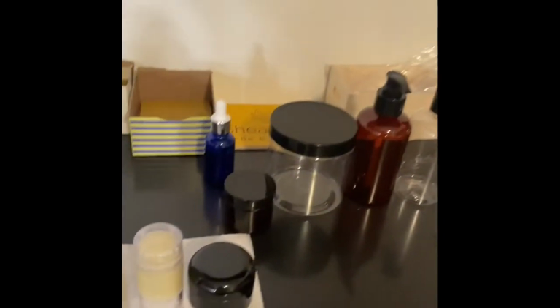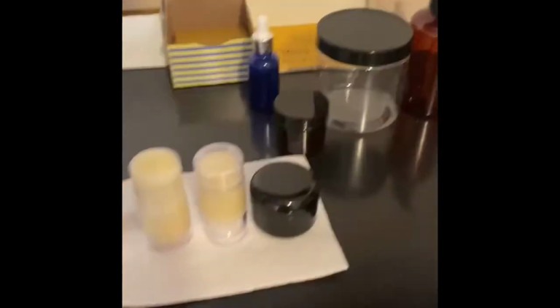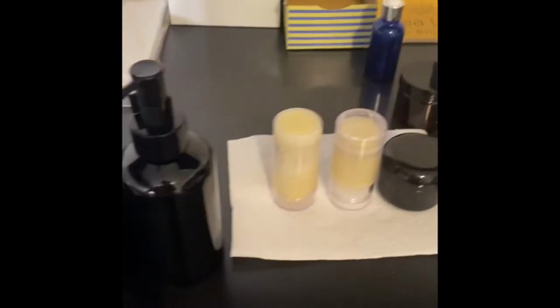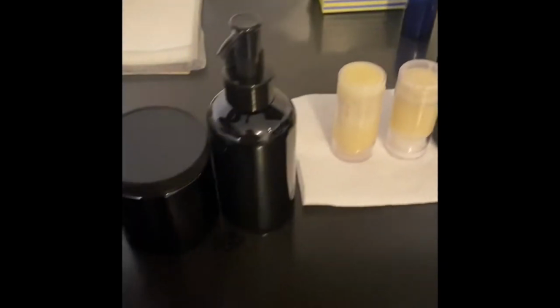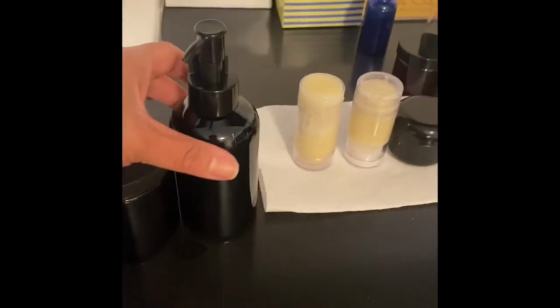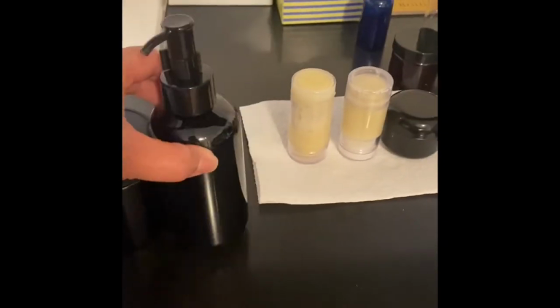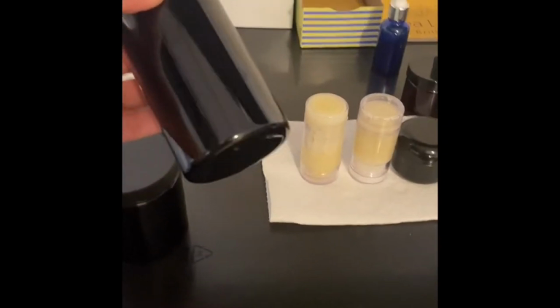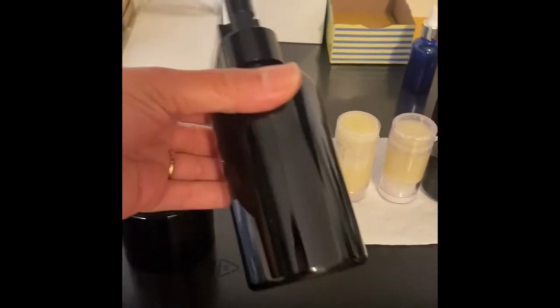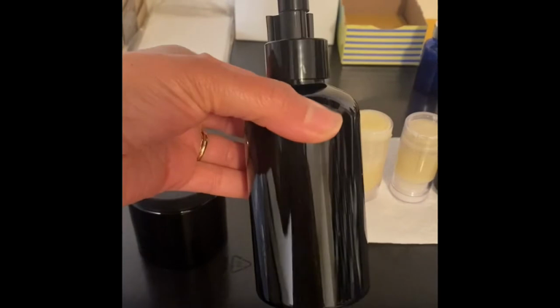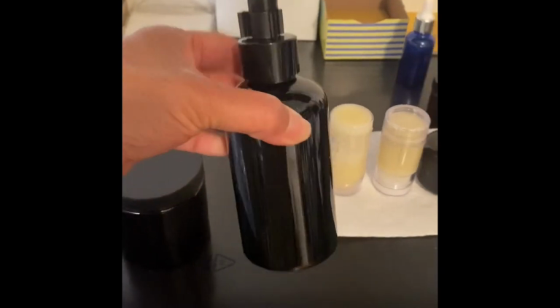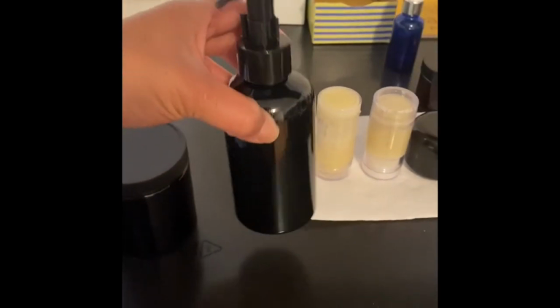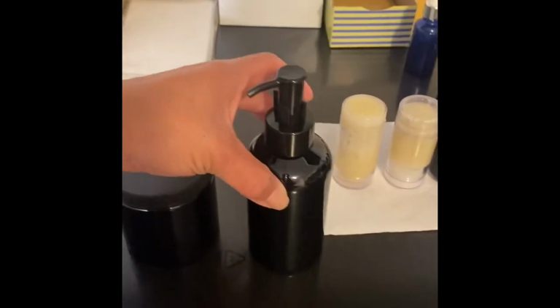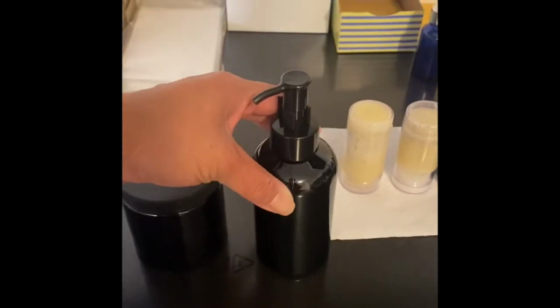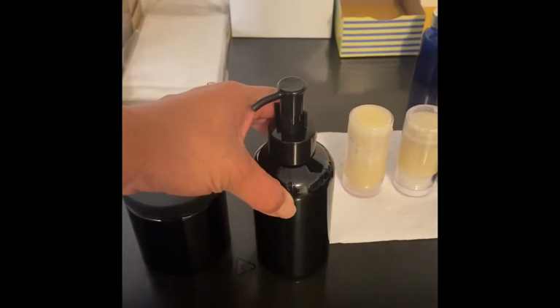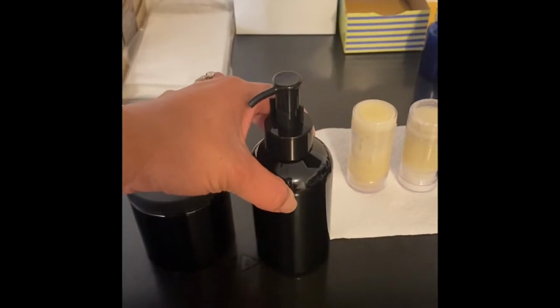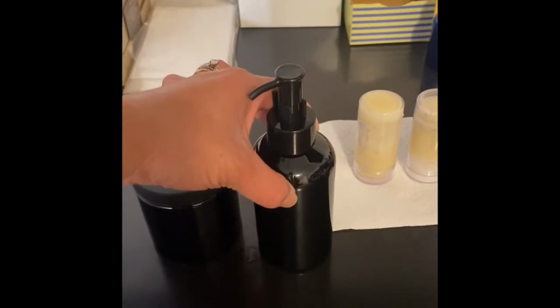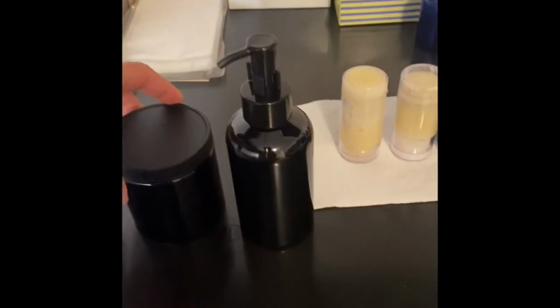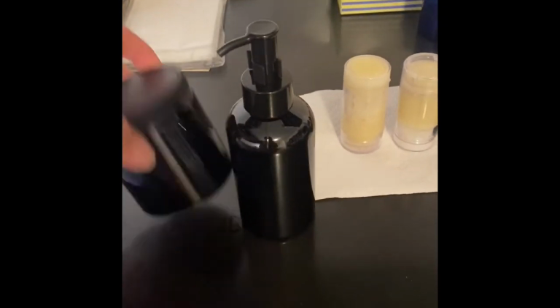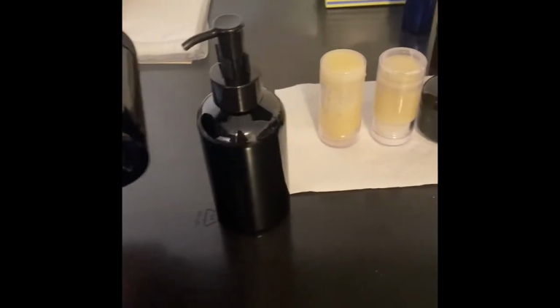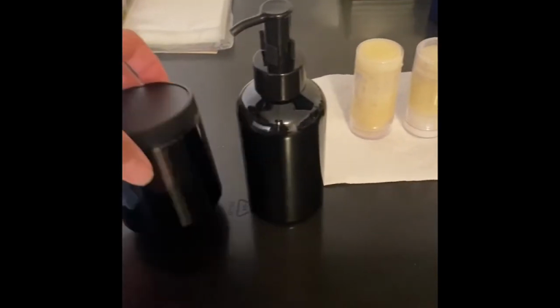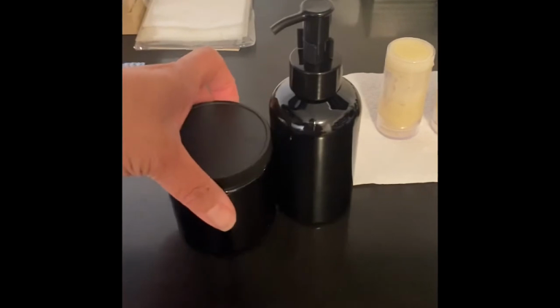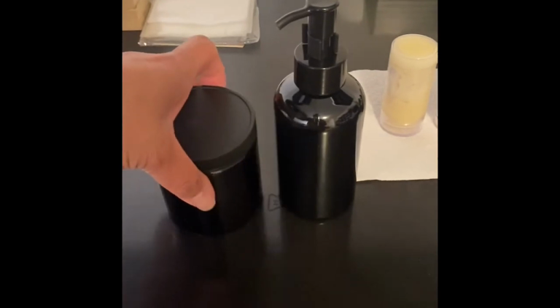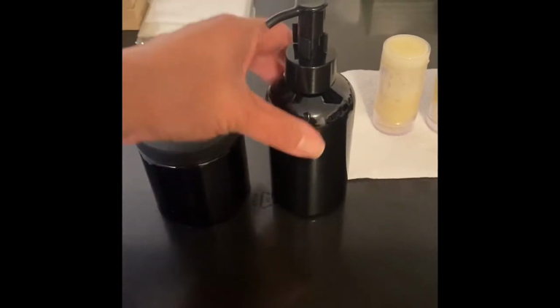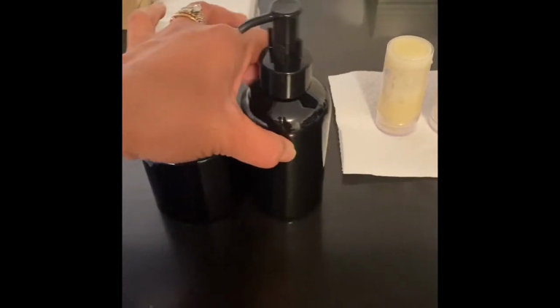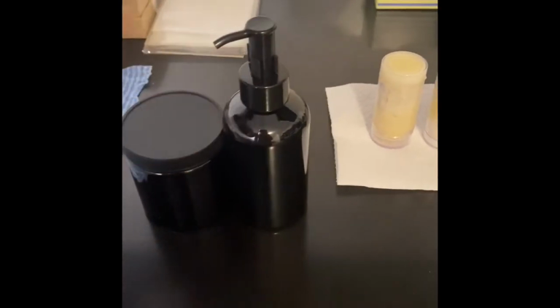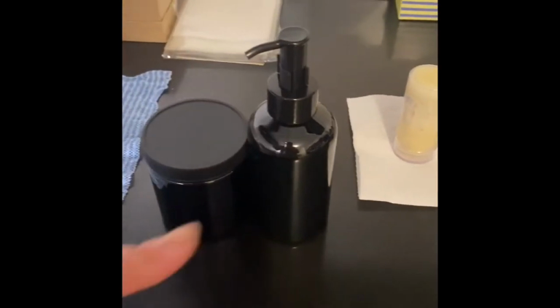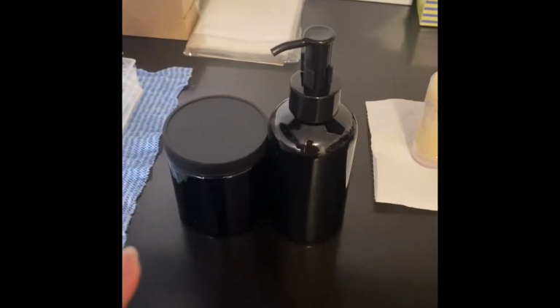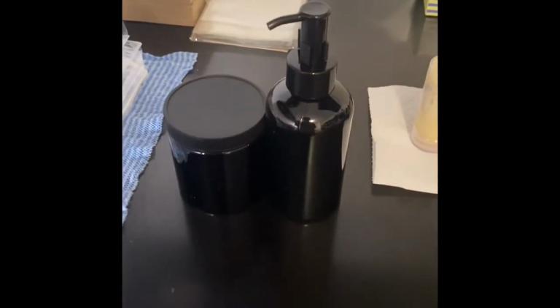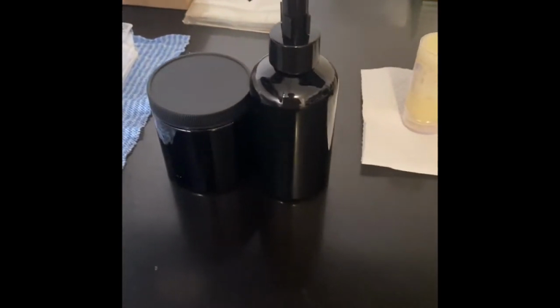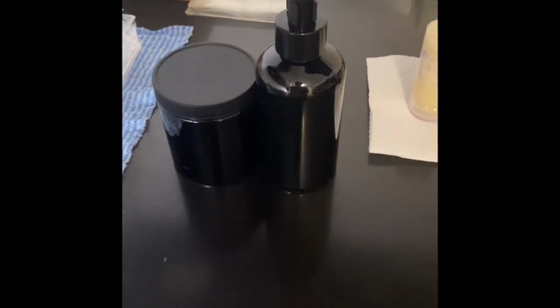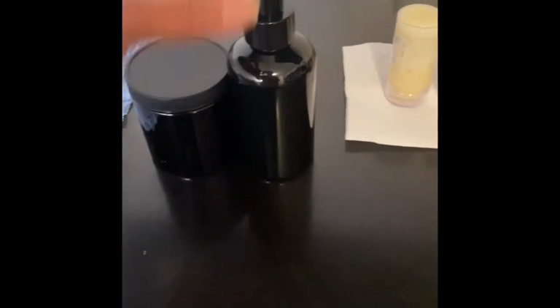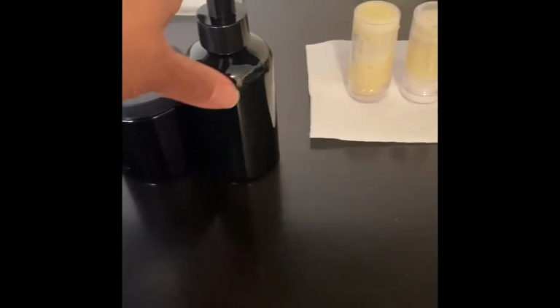Some of our new containers — this will be part of the men's collection. Look how sleek that is. I just love it. And I'm matching jars. So stay tuned, this is going to be awesome. Looking forward to that.